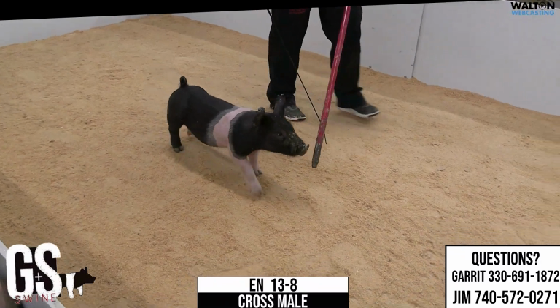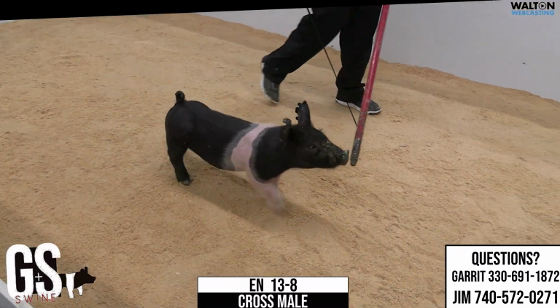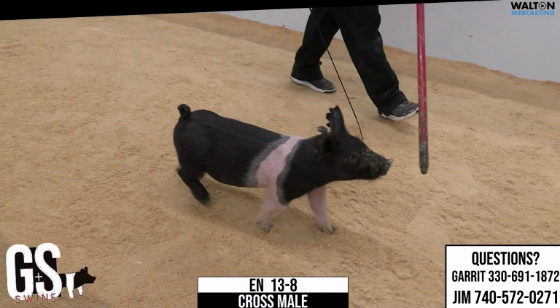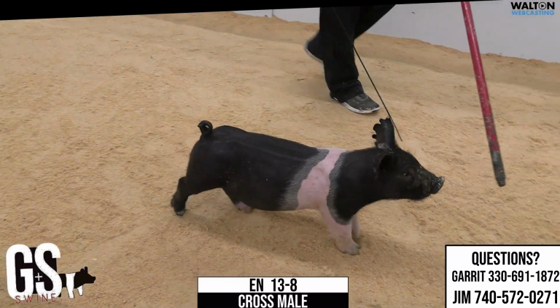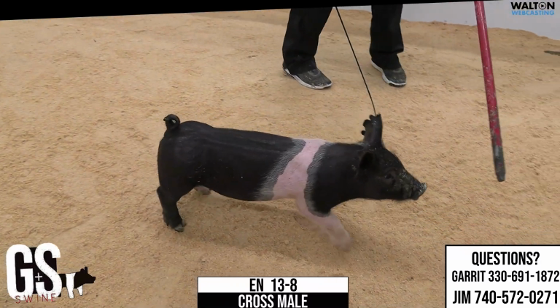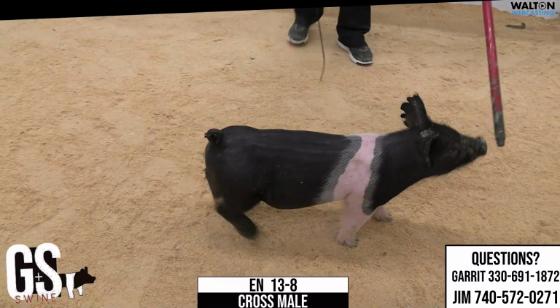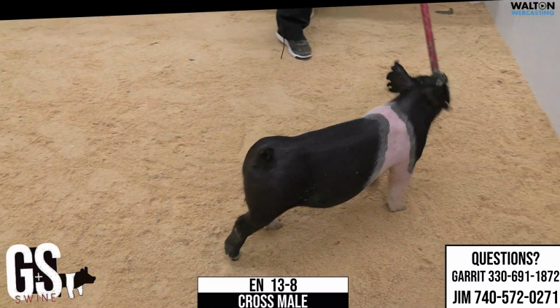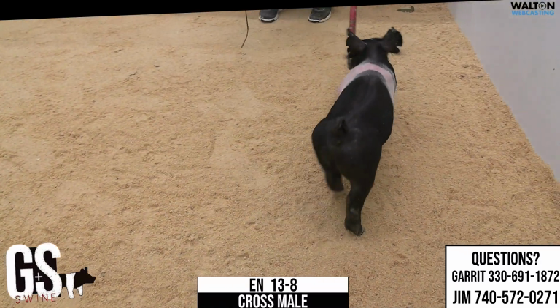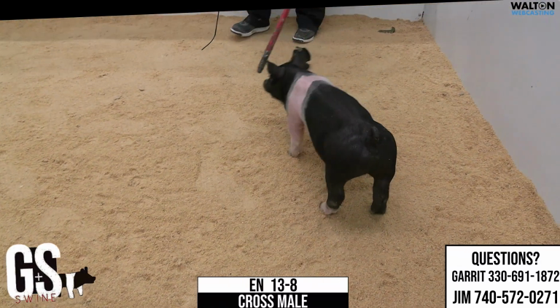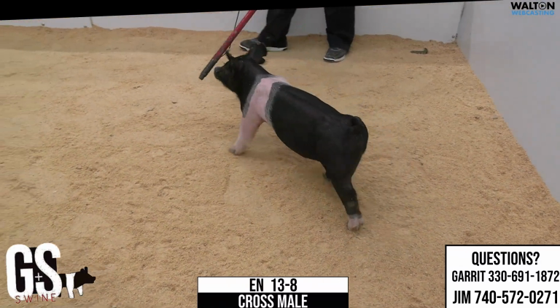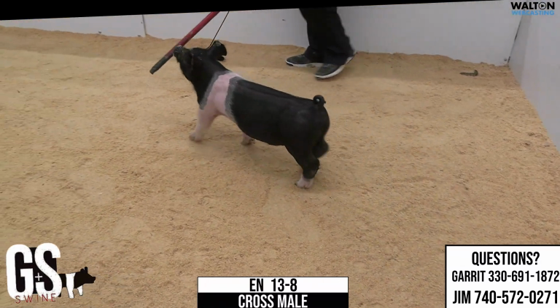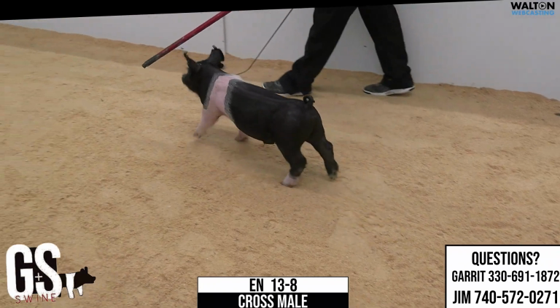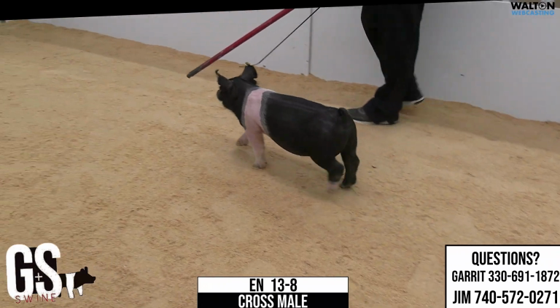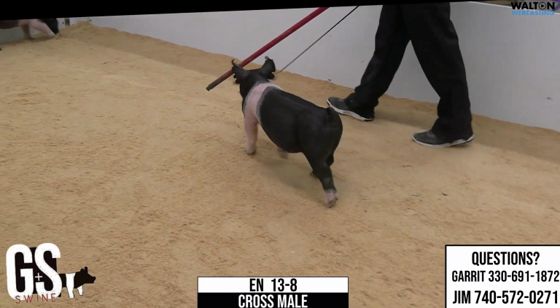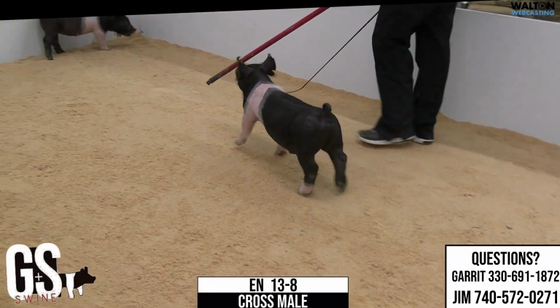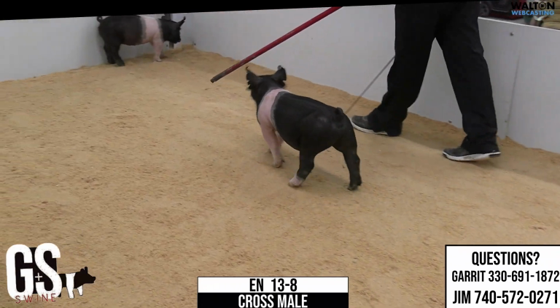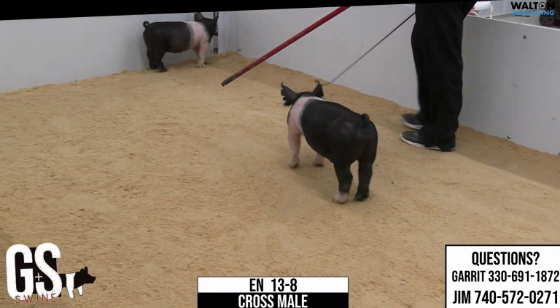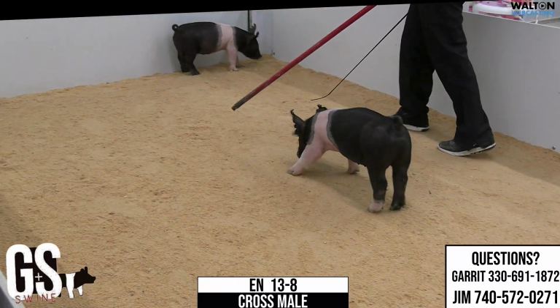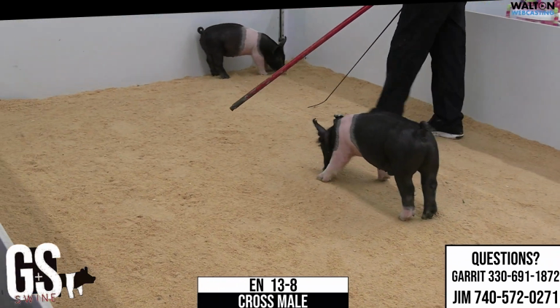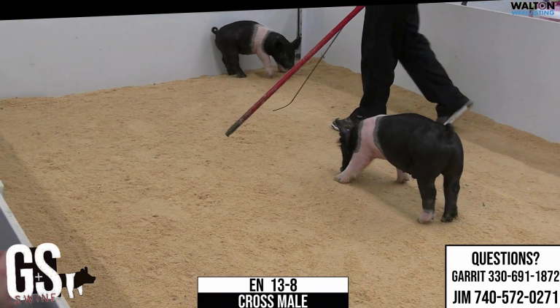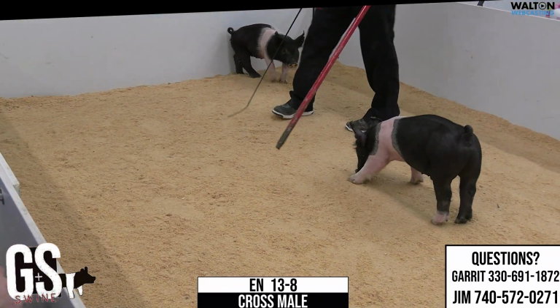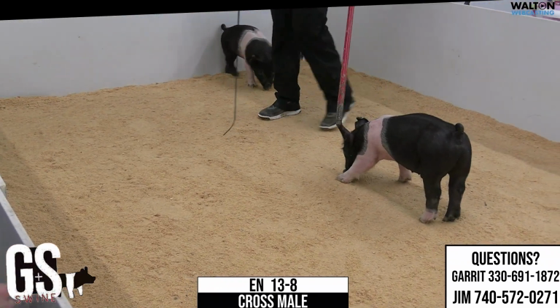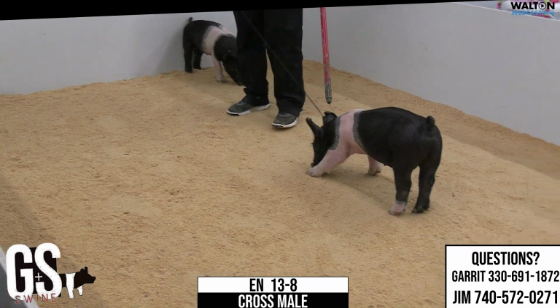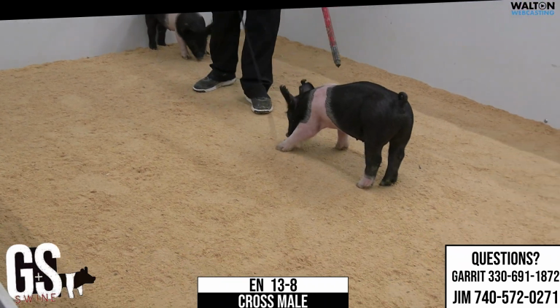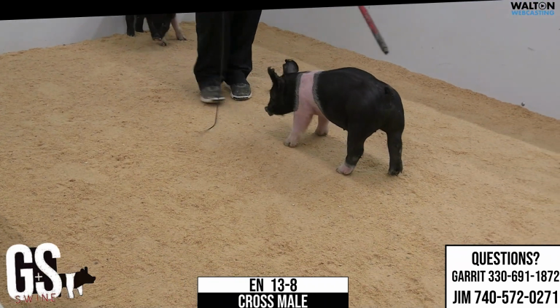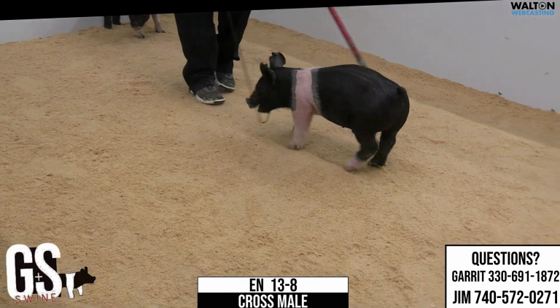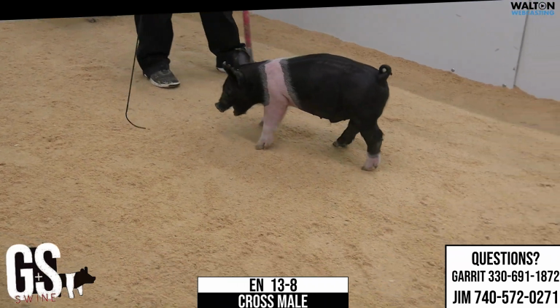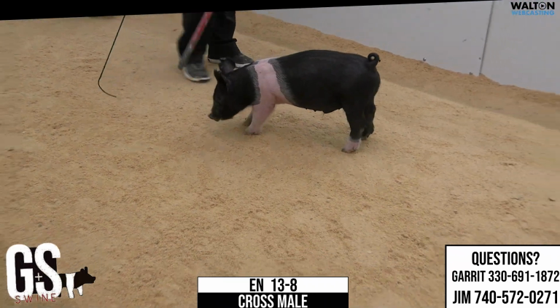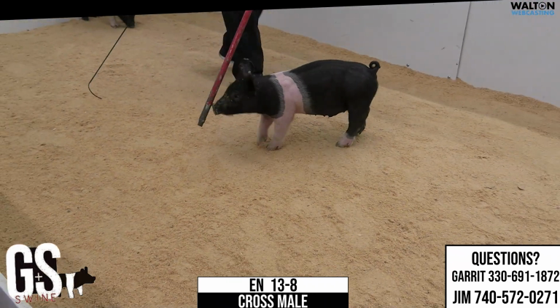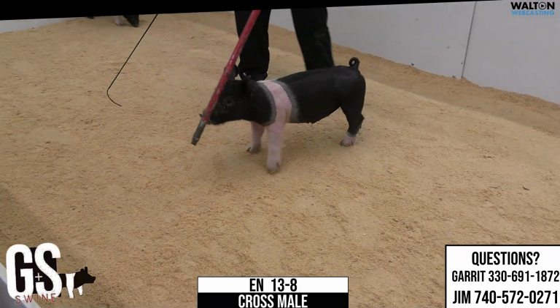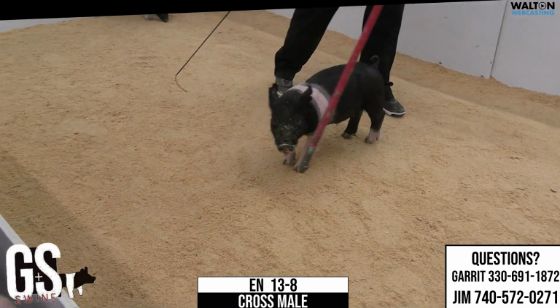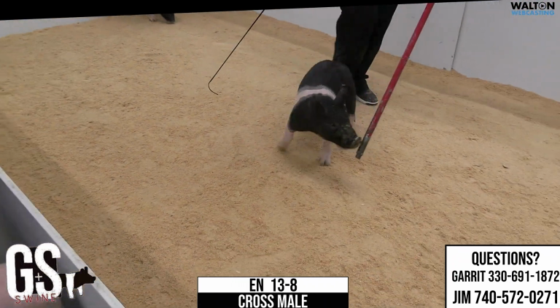He does that, levels out on his top and hip really well. Reaches good off his hind leg. Squares up in his hip, squares up in his chest floor. Right kind of length of body. He's greener in his bone — probably go later with him. Would probably be an endpoint for him later on in the summer or early in the fall.